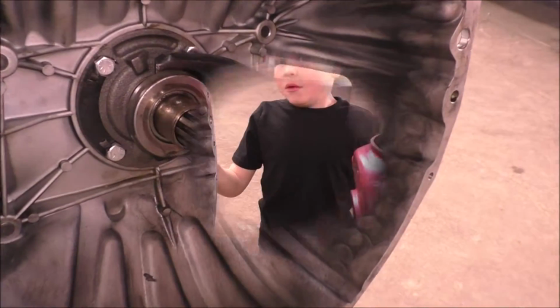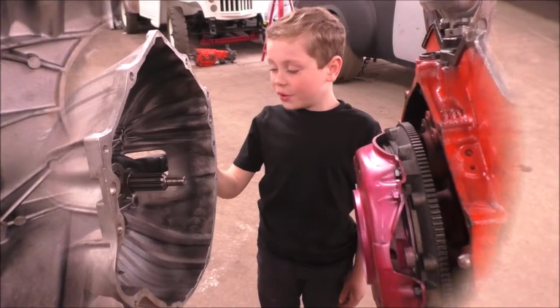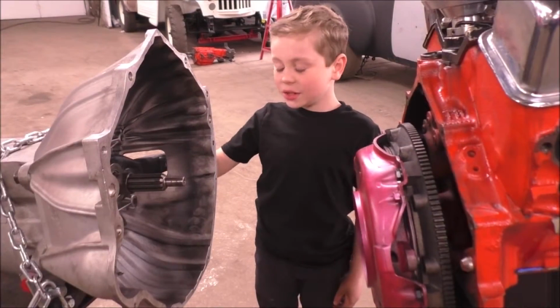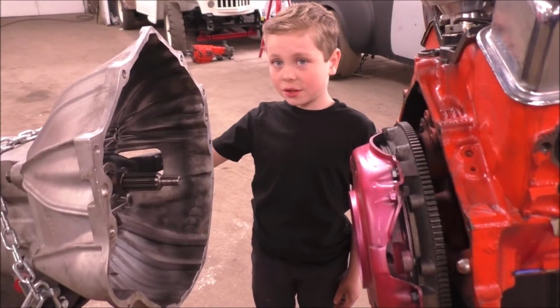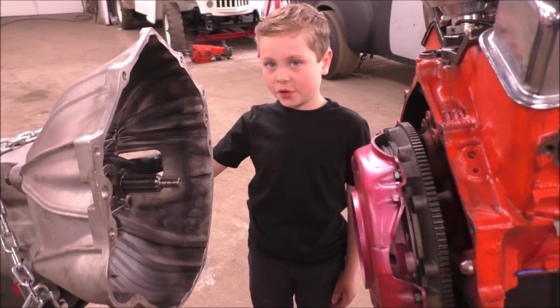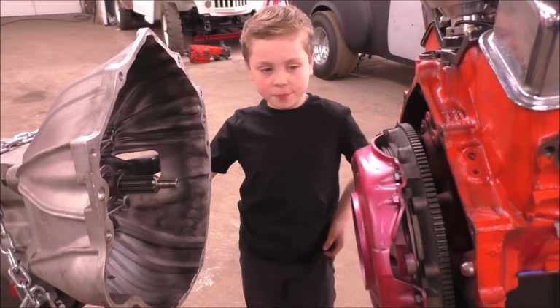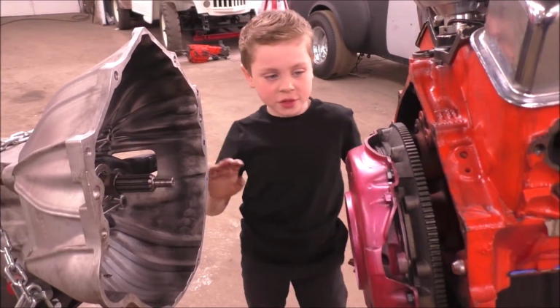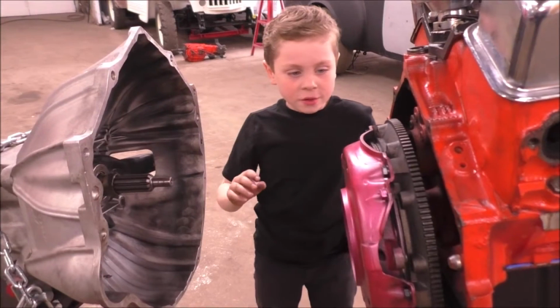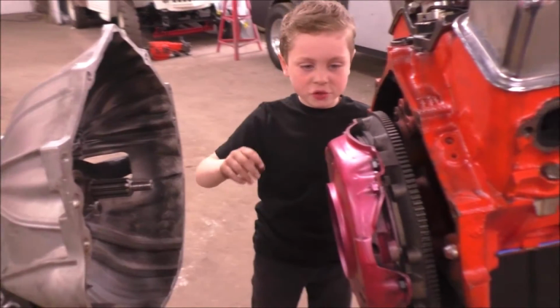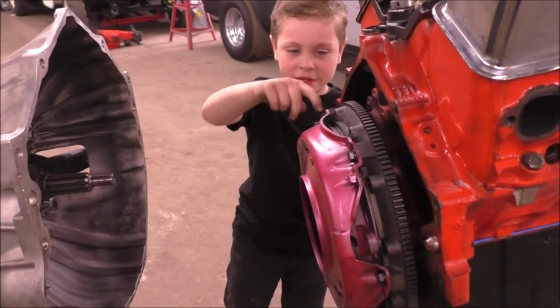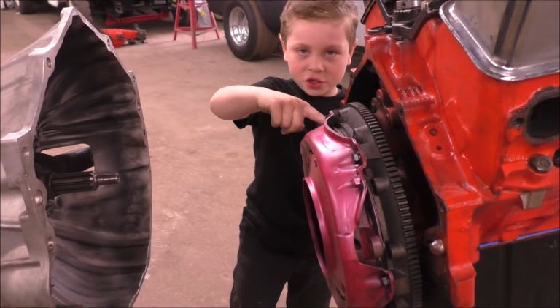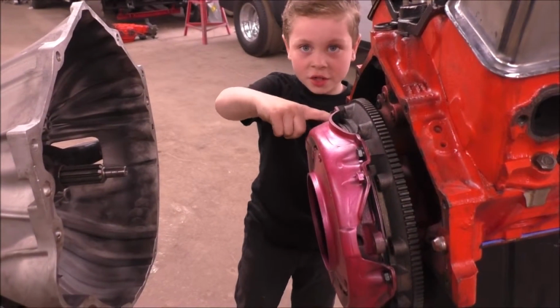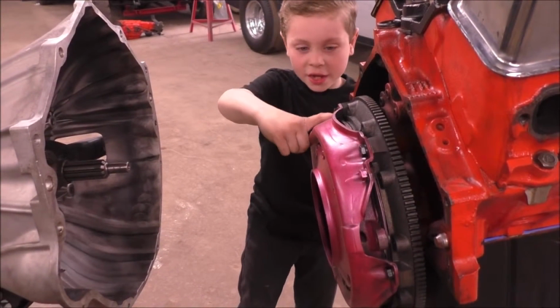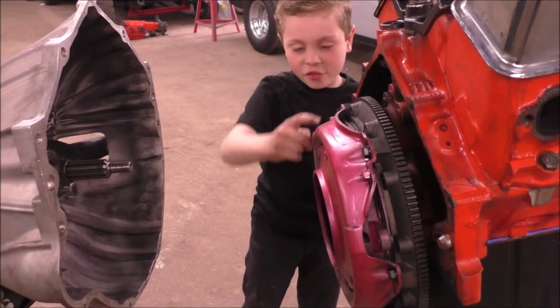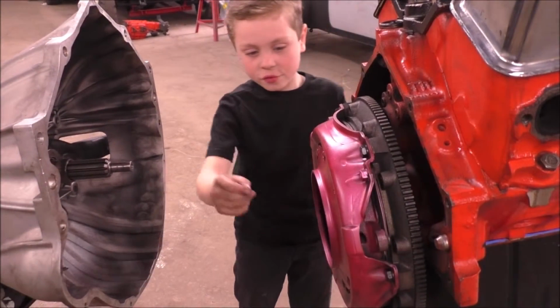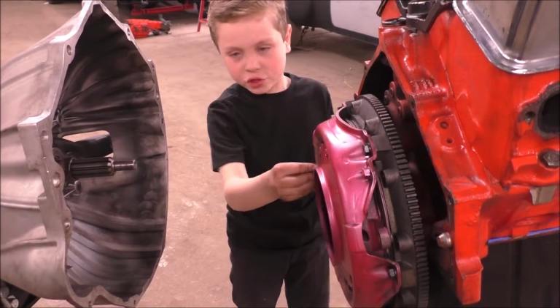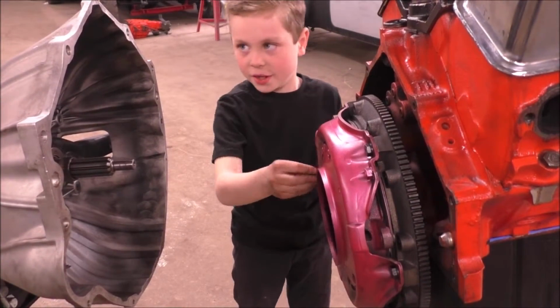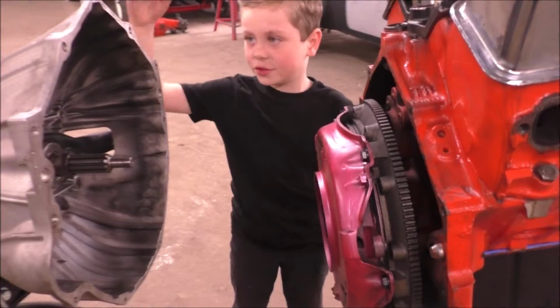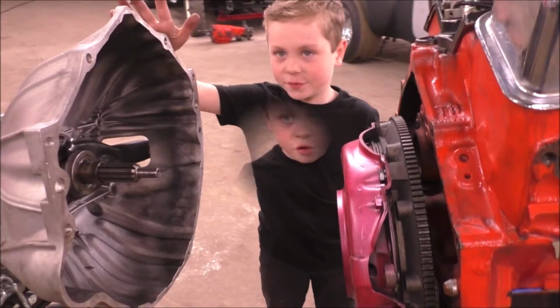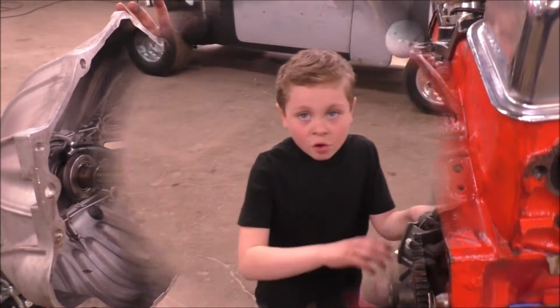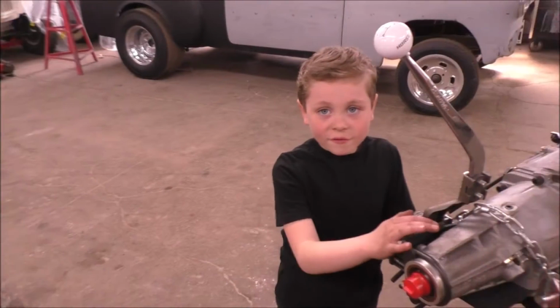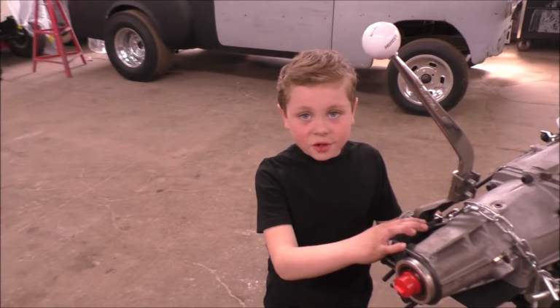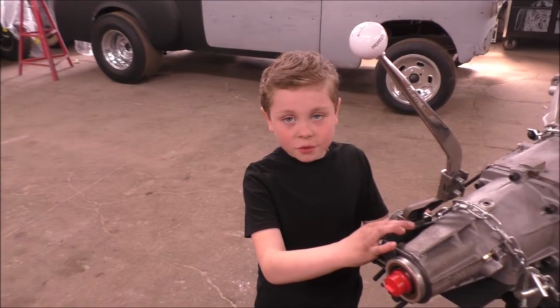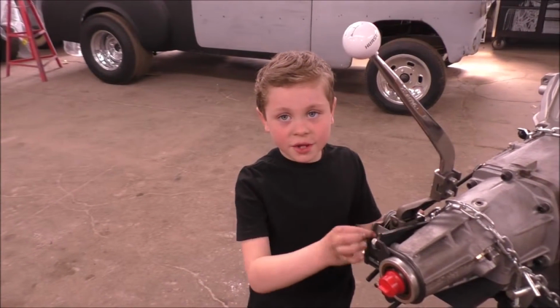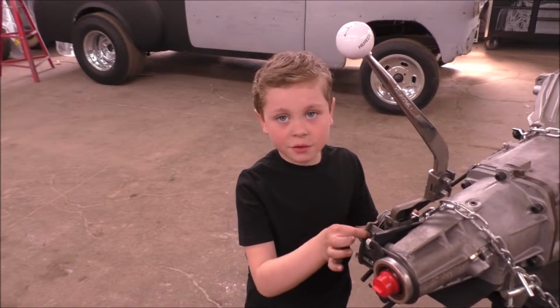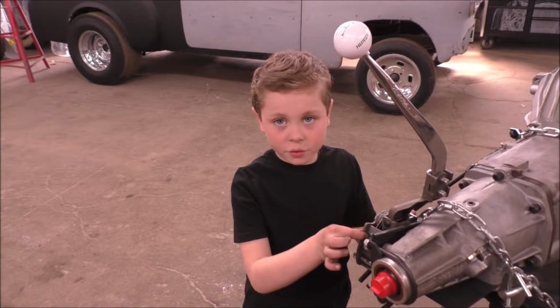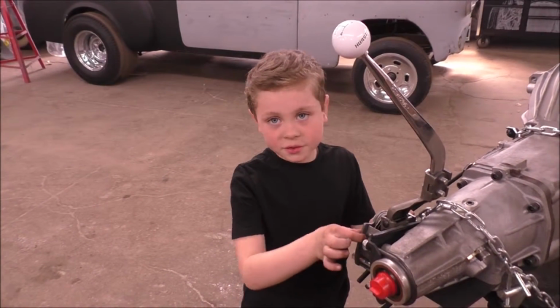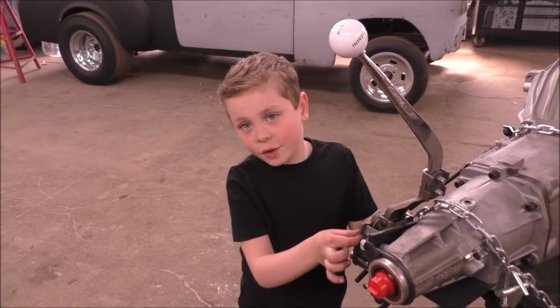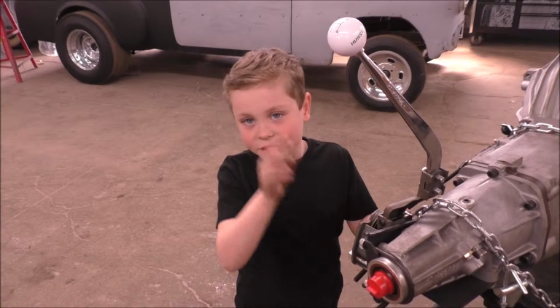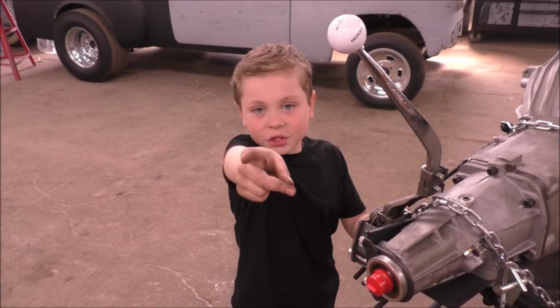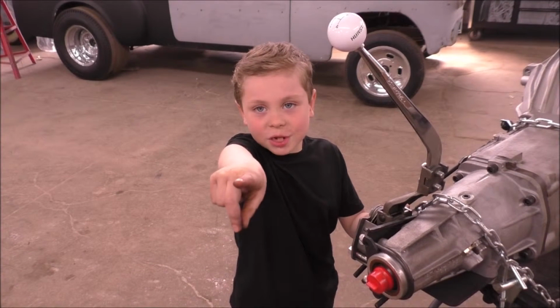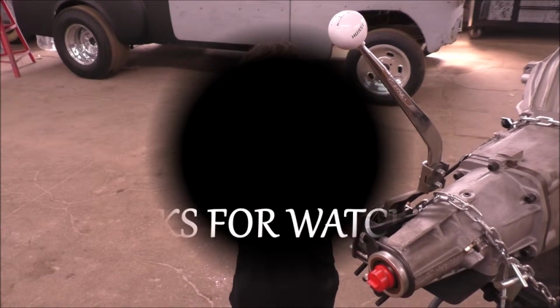When you release the clutch pedal, it puts pressure on the clutch through the pressure plate and turns the transmission. Hopefully this helps you understand how a clutch works. Thanks for watching — see you next time at Zeppie's Garage.